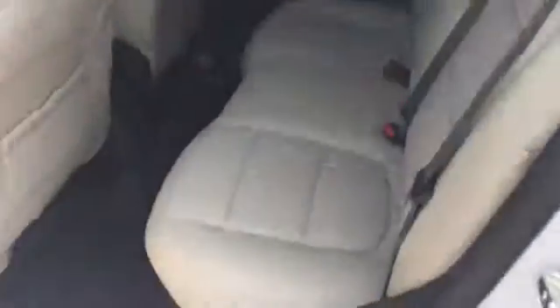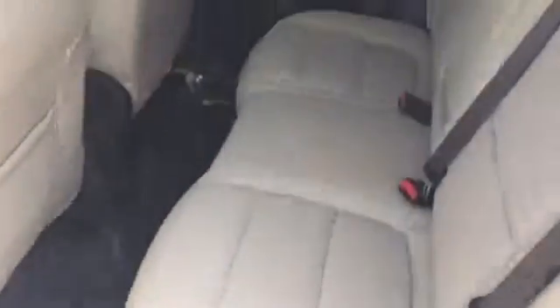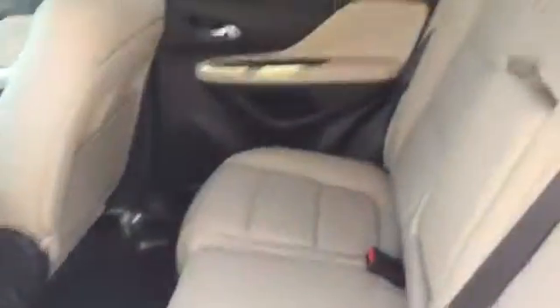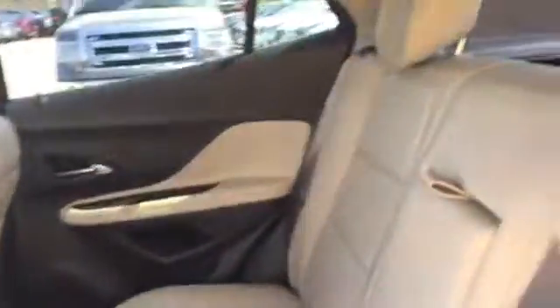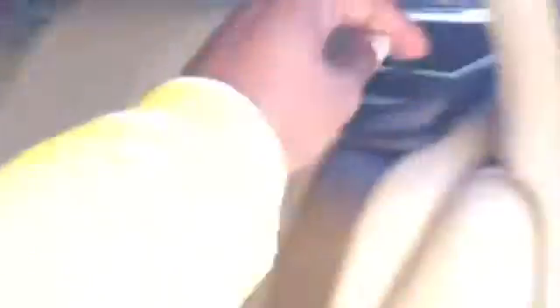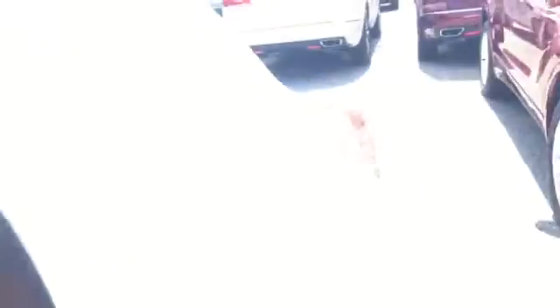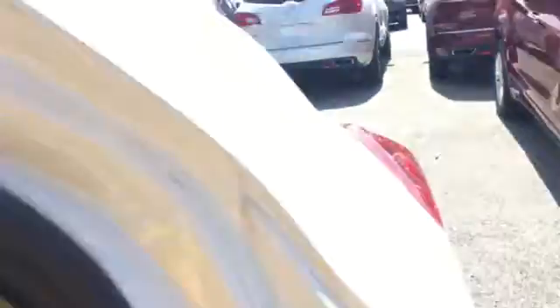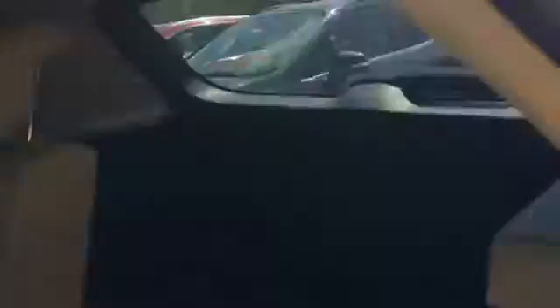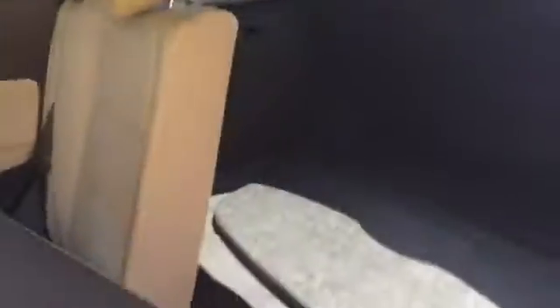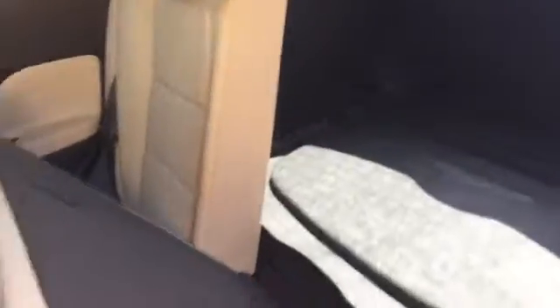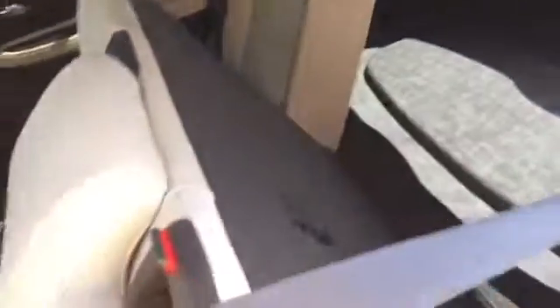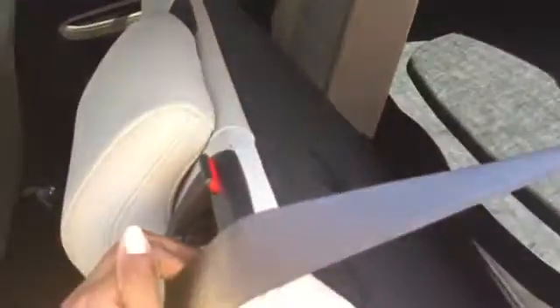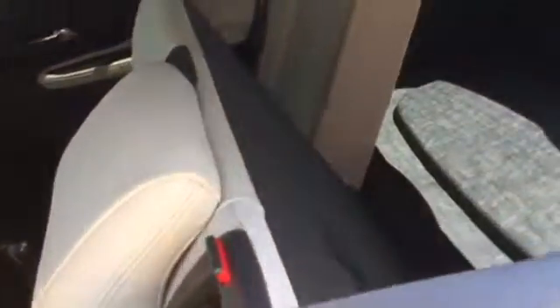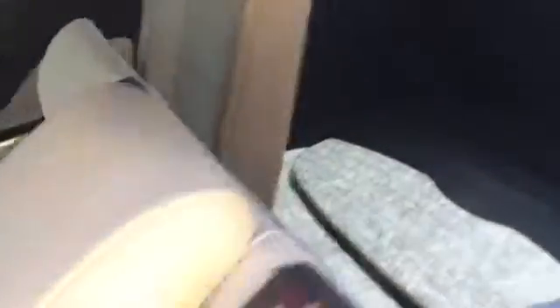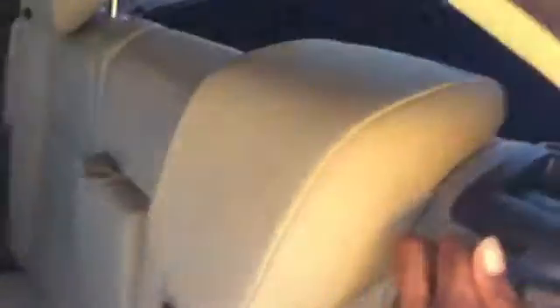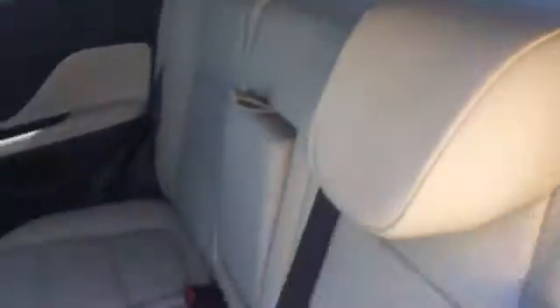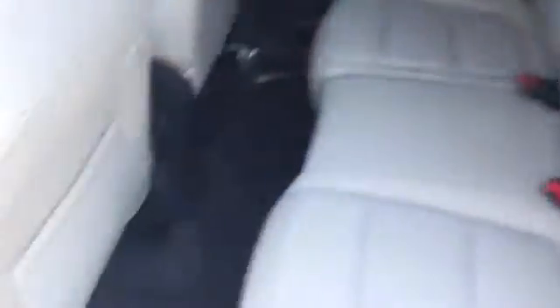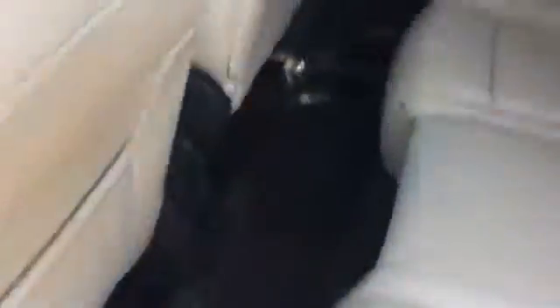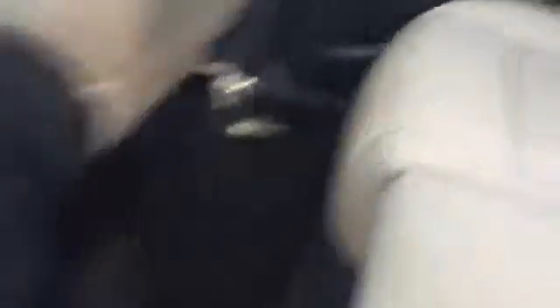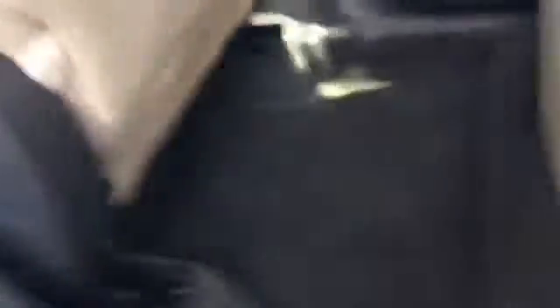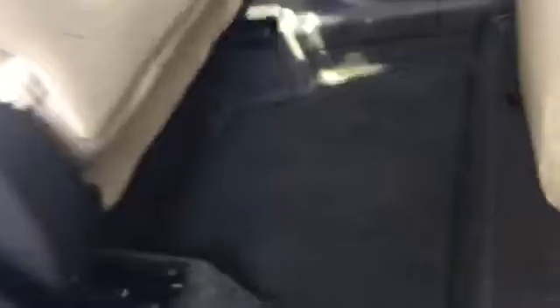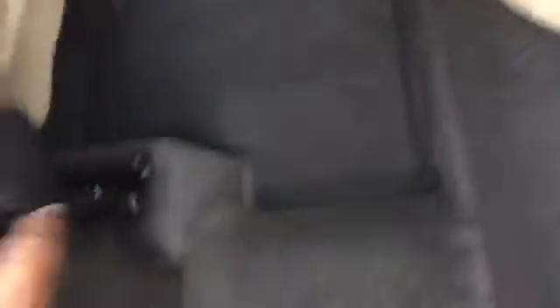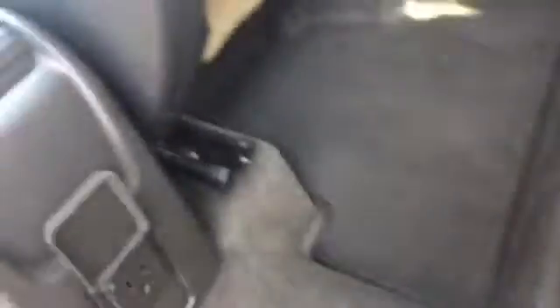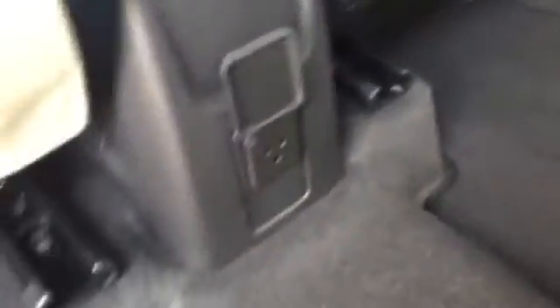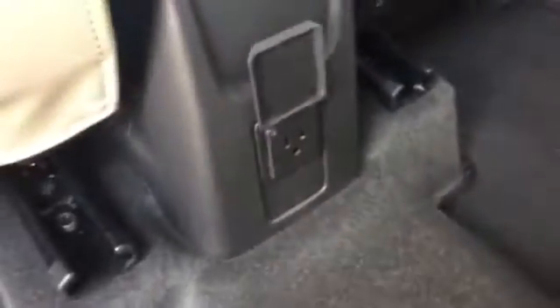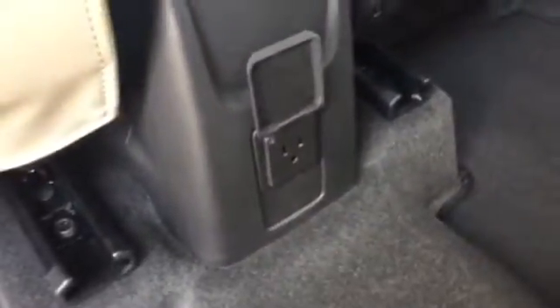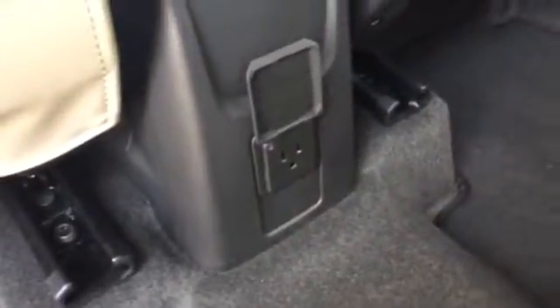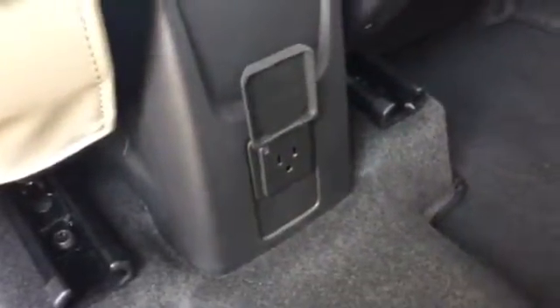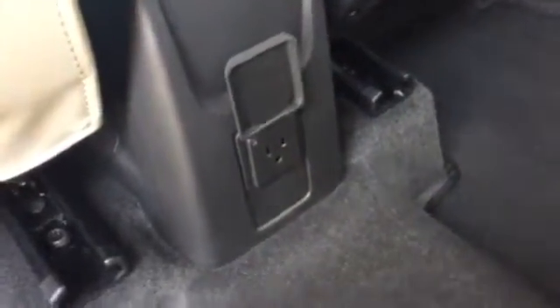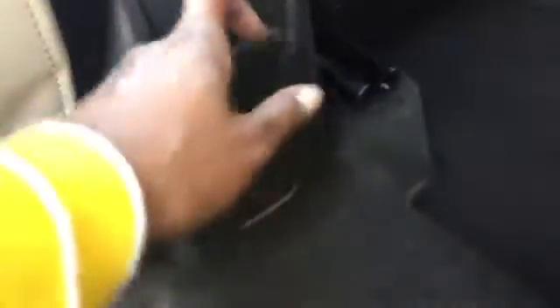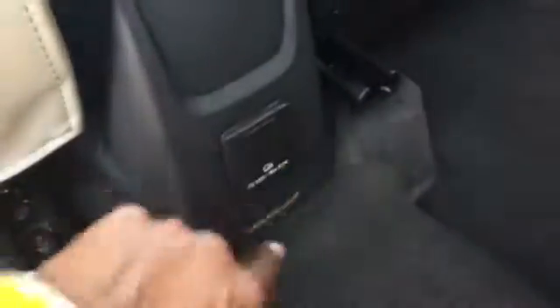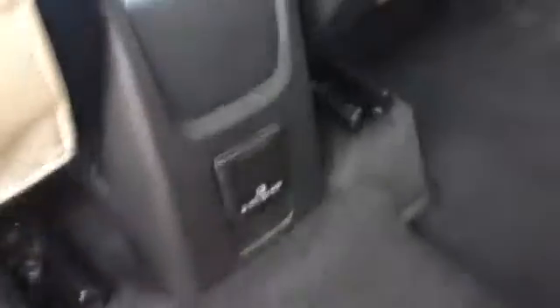Got the 60/40 split bench here in the back in case you need some additional cargo room. One easy lift — this will come down or up. And there's a 110-volt power outlet back here. Pretty cool.